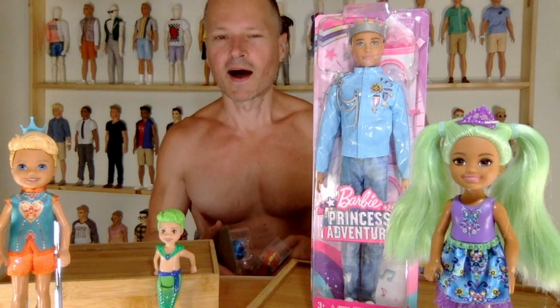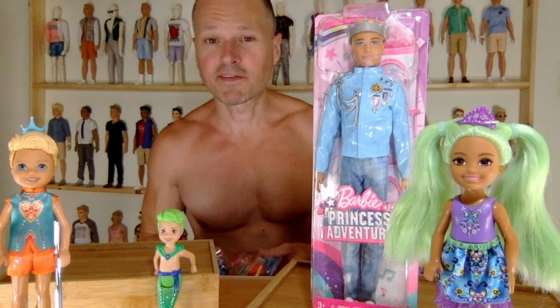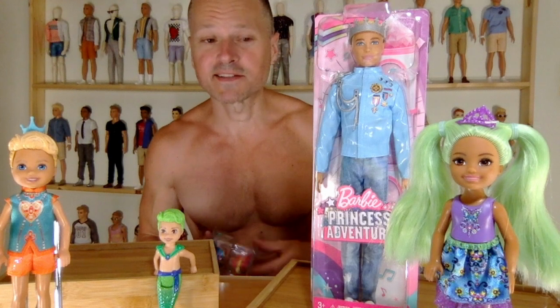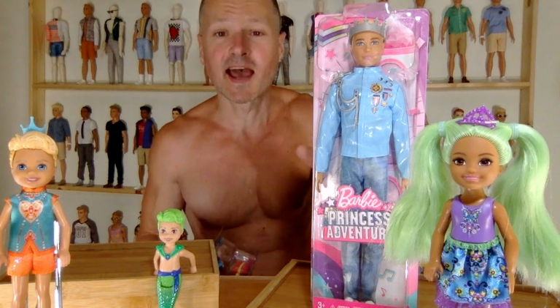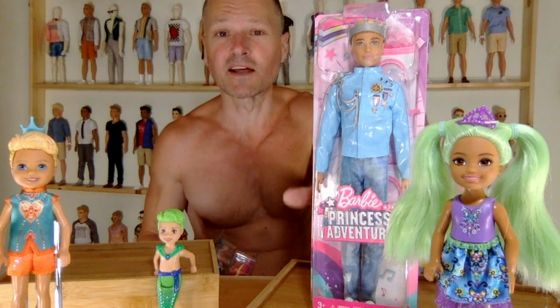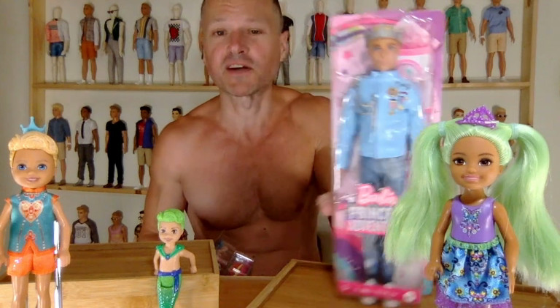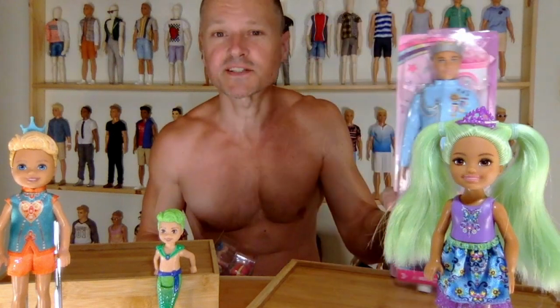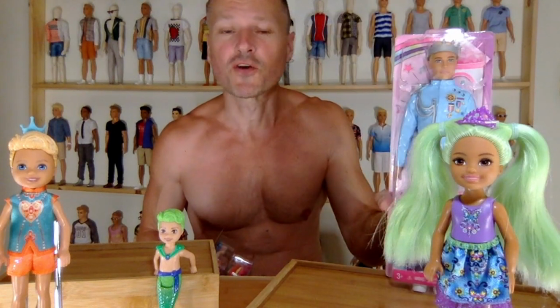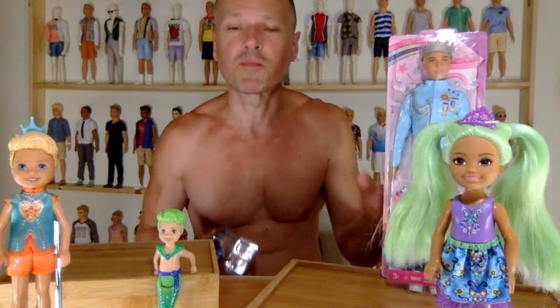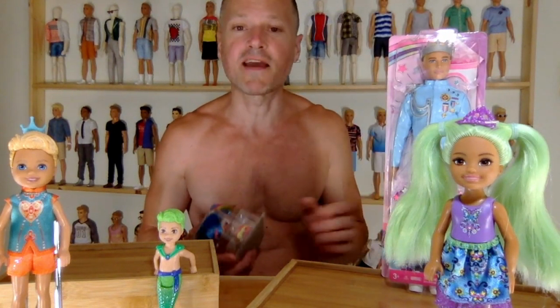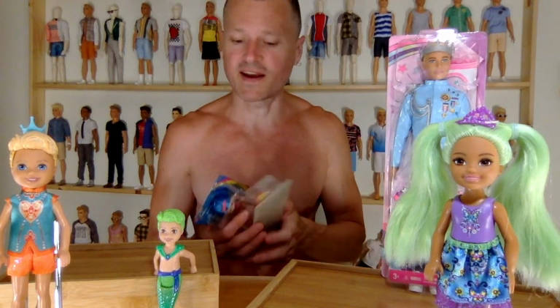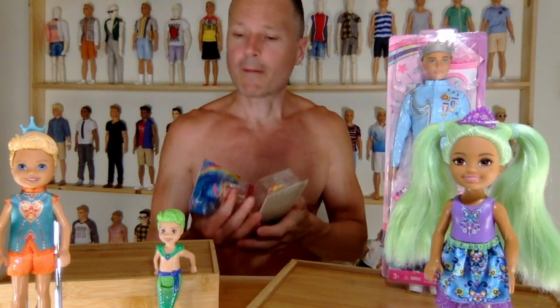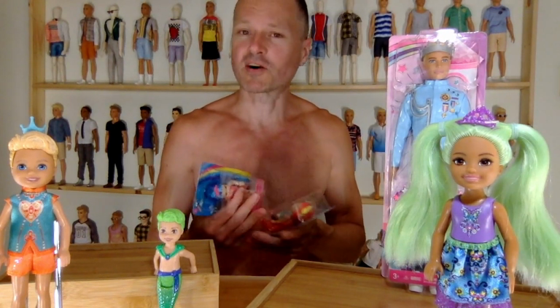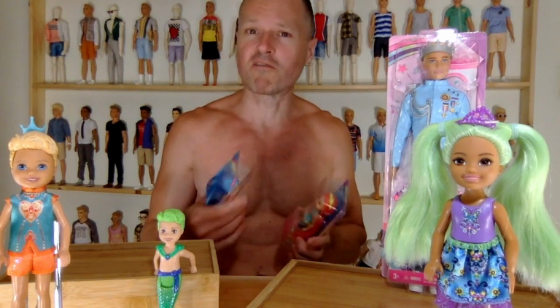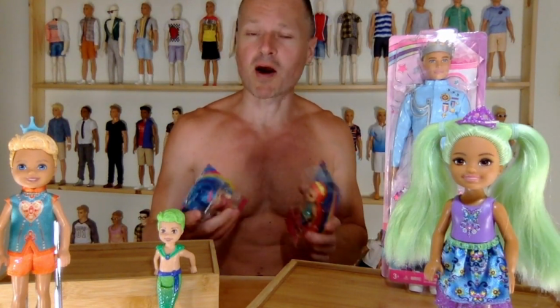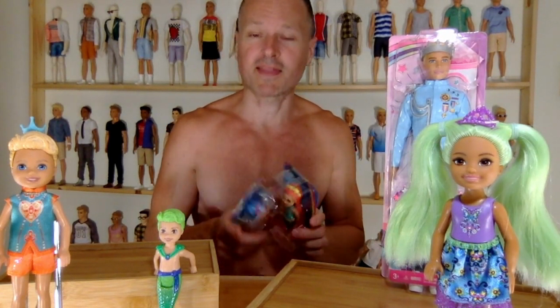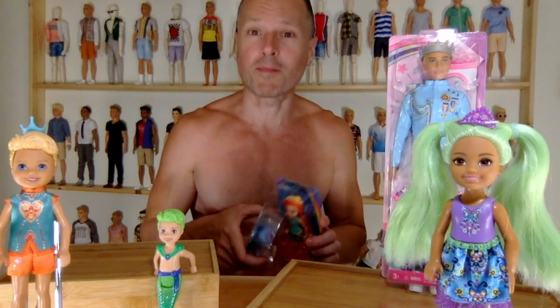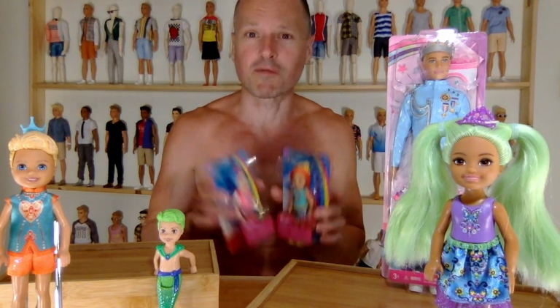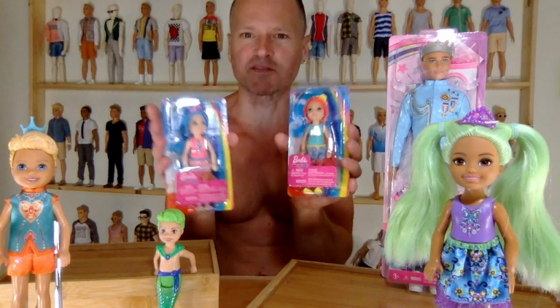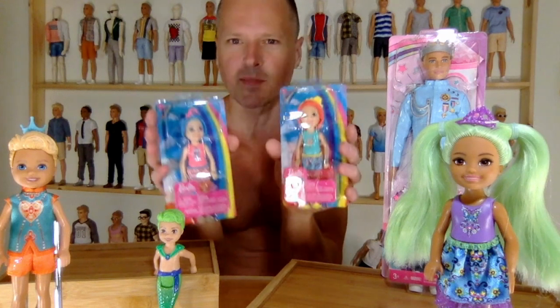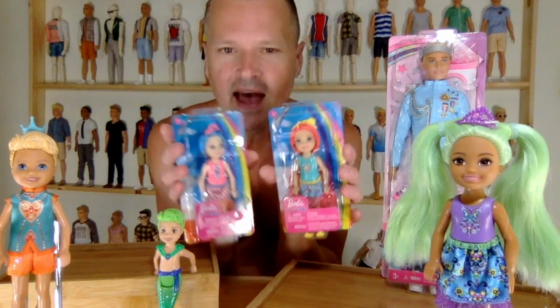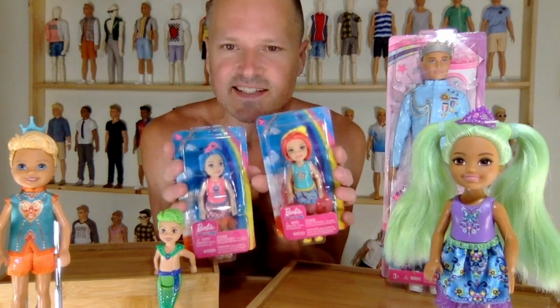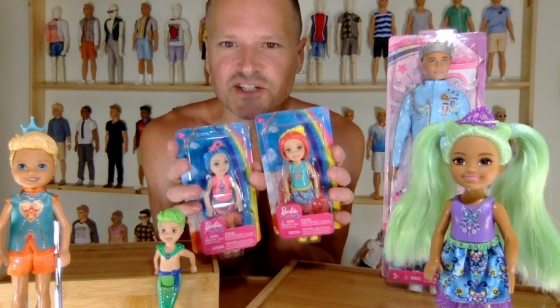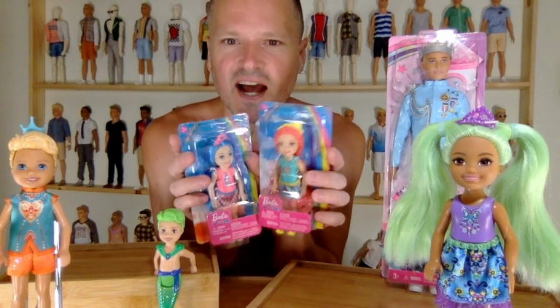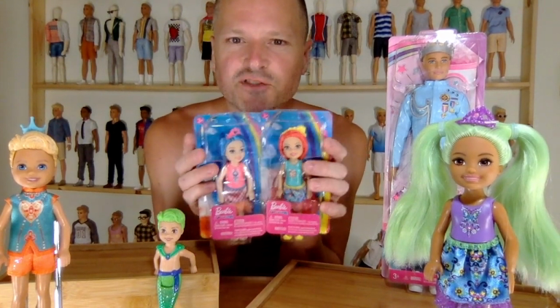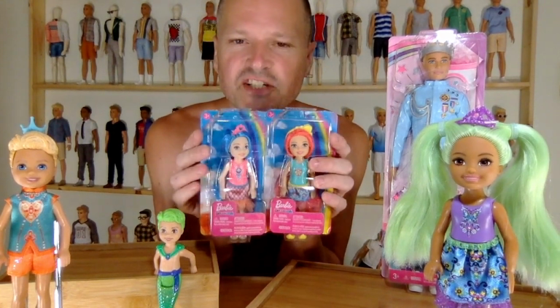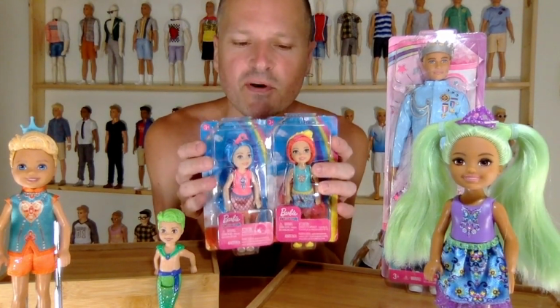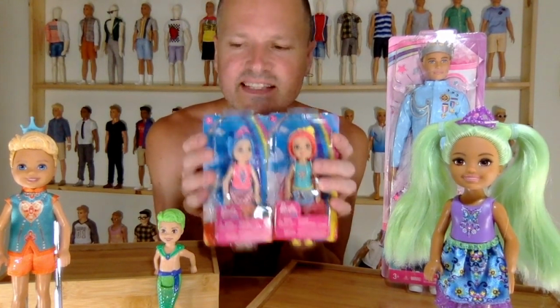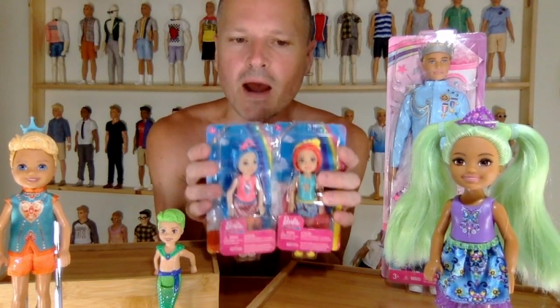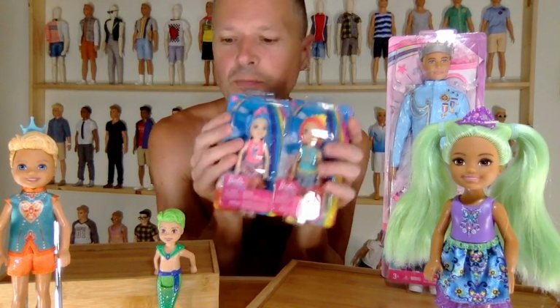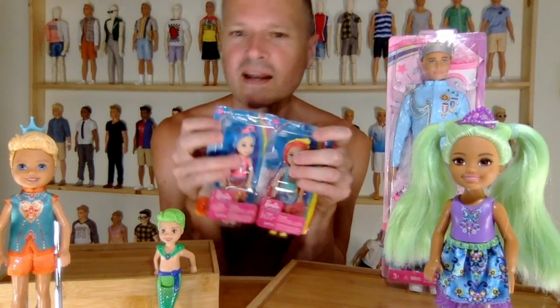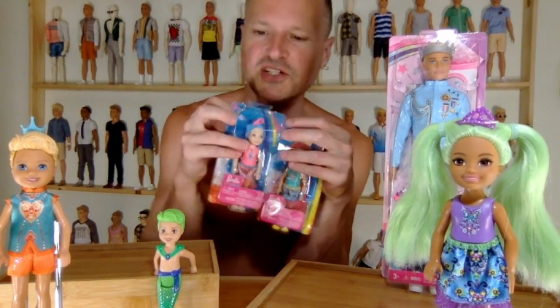I love Kens and I love Chelseas — they are my favorite parts of Barbie. This collection is kind of strange; it came out at the same time as the mermaid collection.